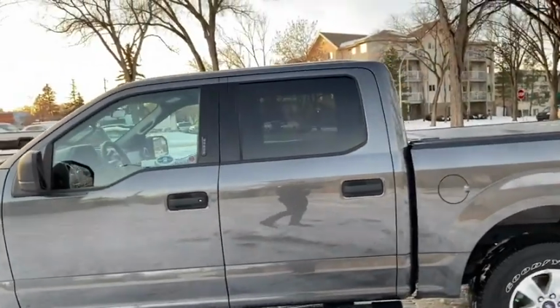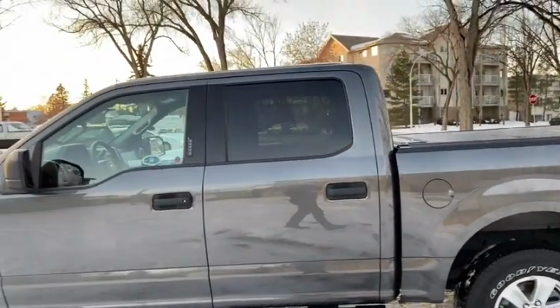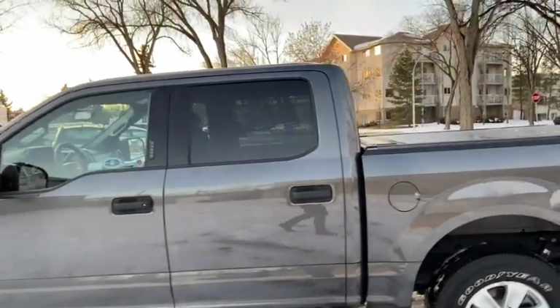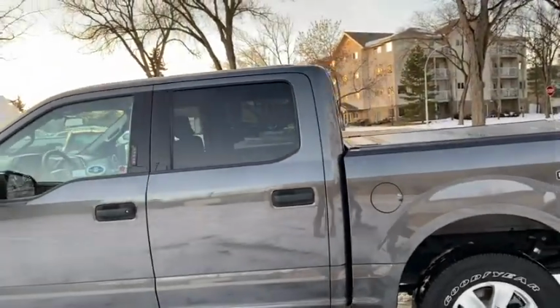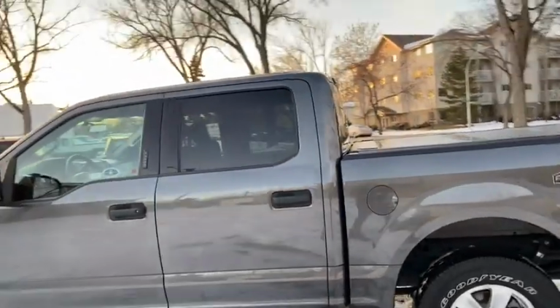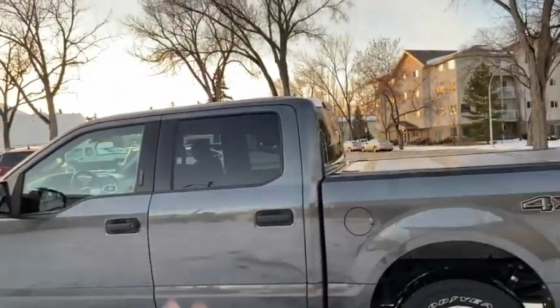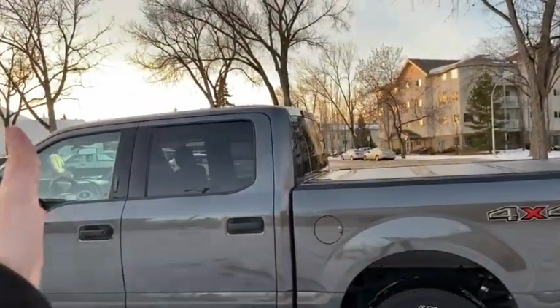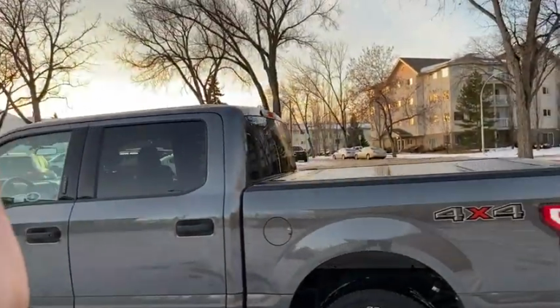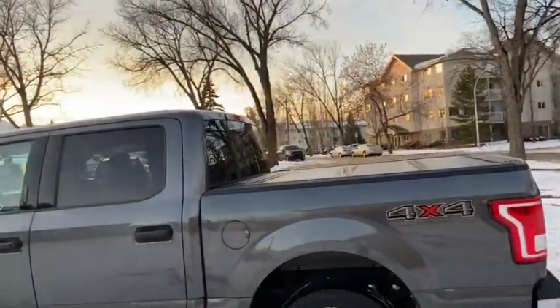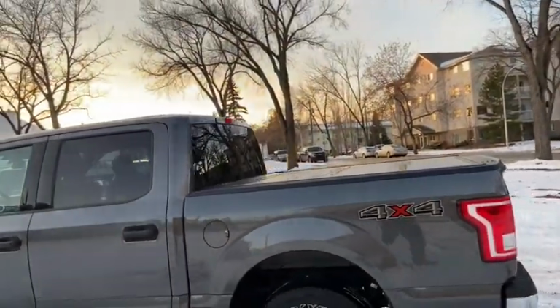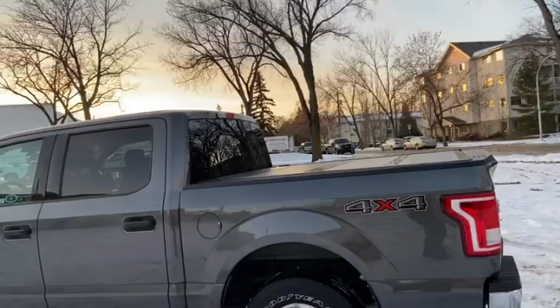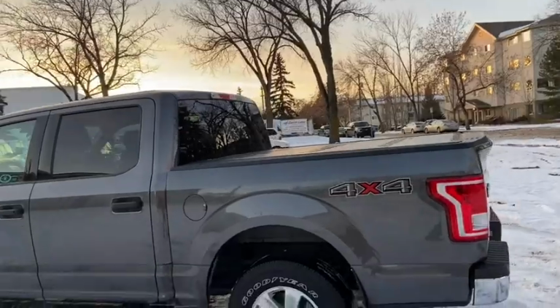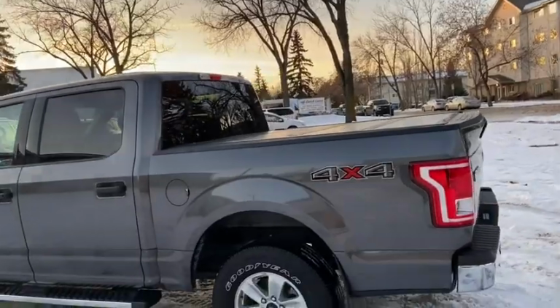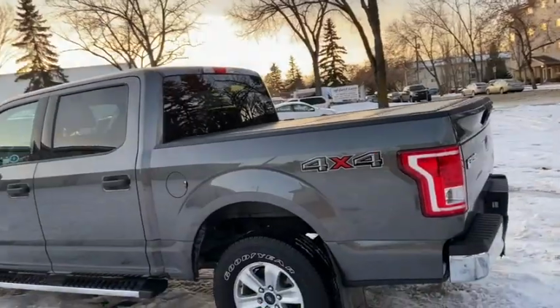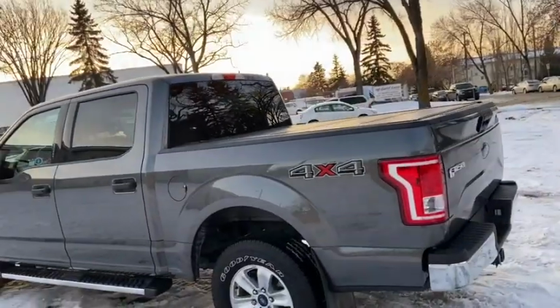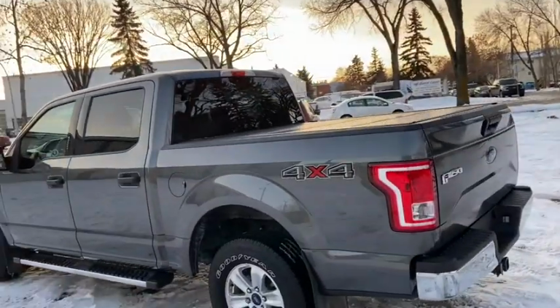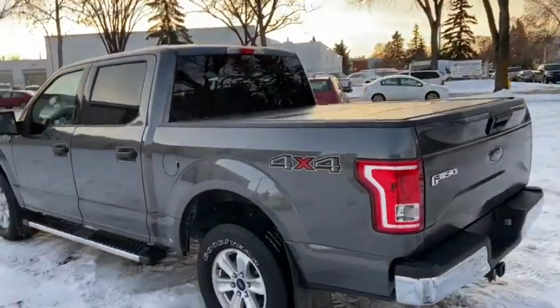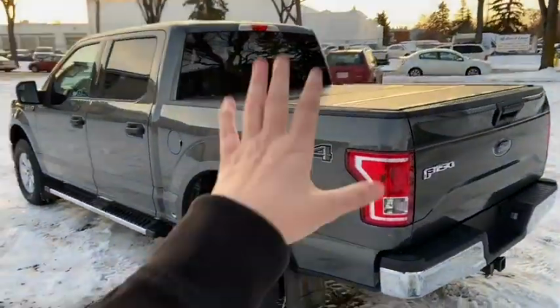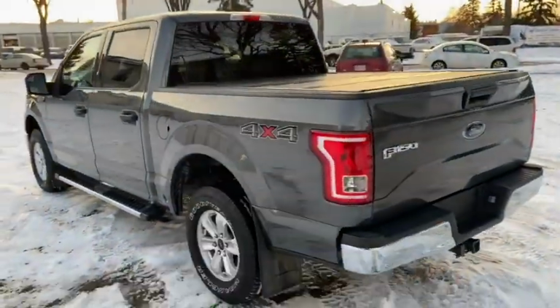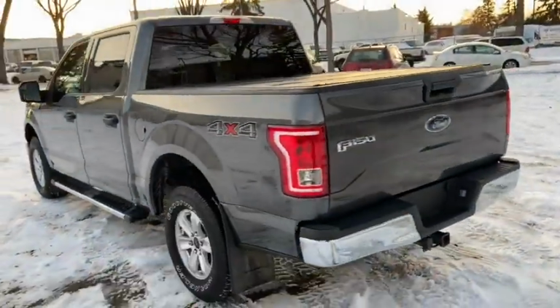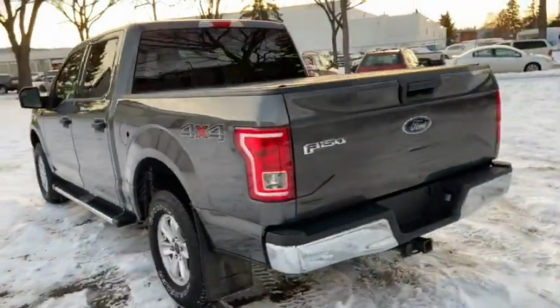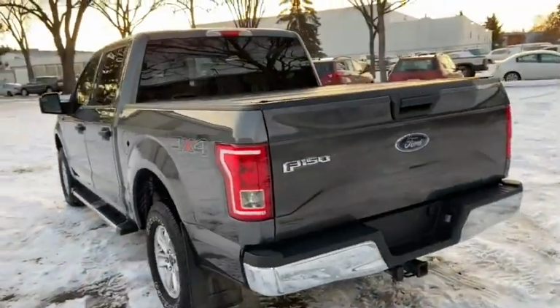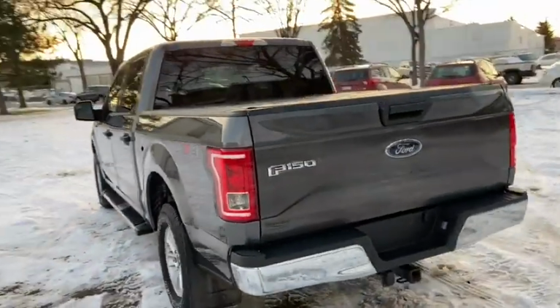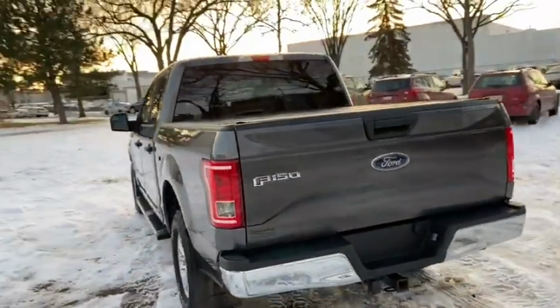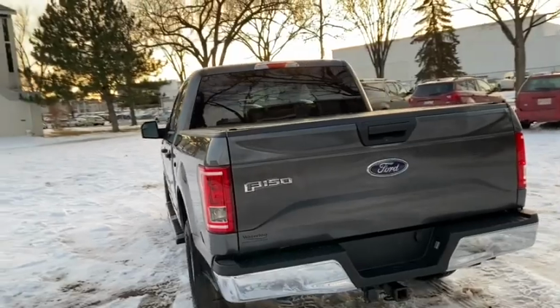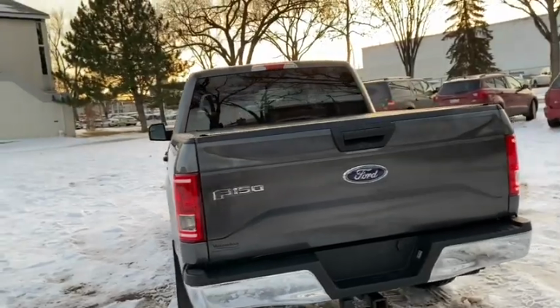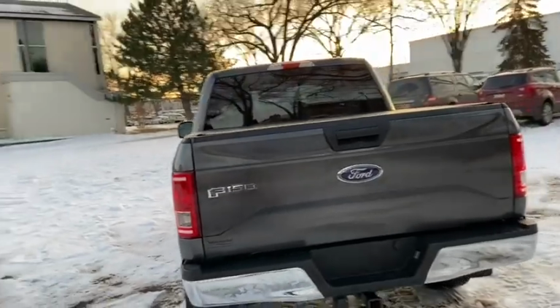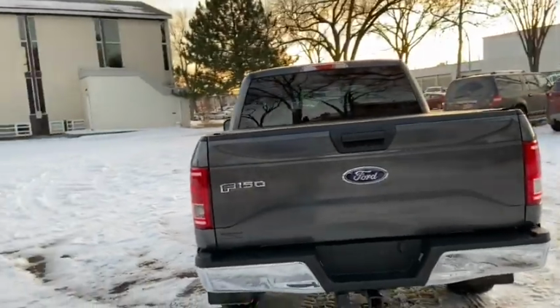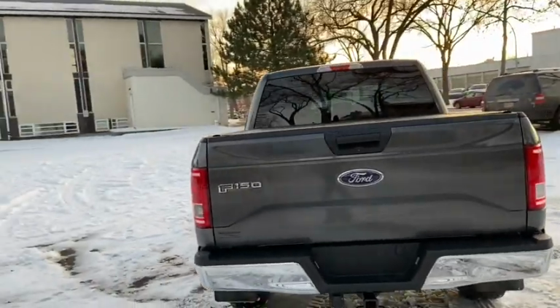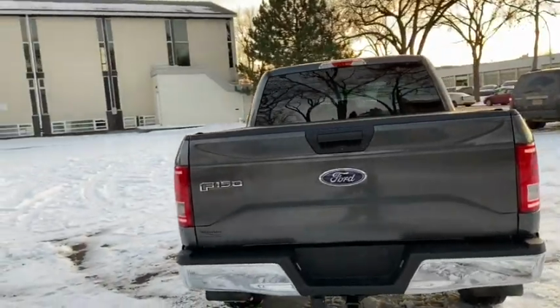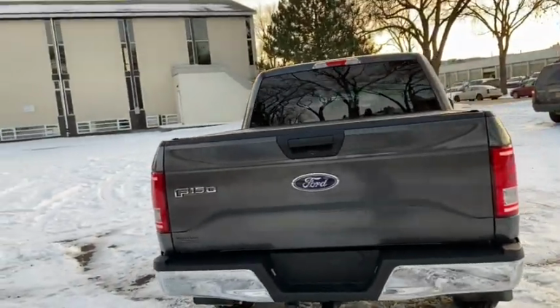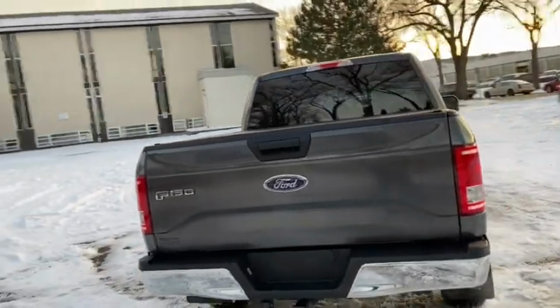This truck does seat a total of six passengers with three in the front and three in the back. You have an aftermarket remote starter on here with a hard tonneau cover. Around the back end you do have a reverse camera as well as a trailer tow package.